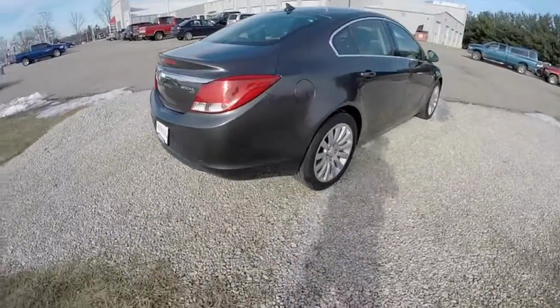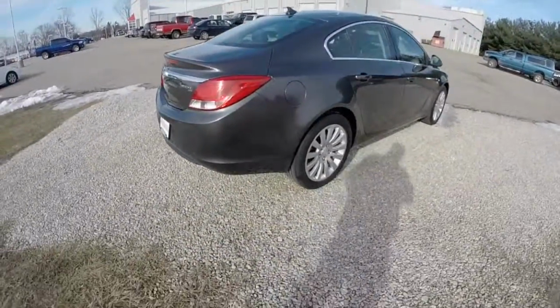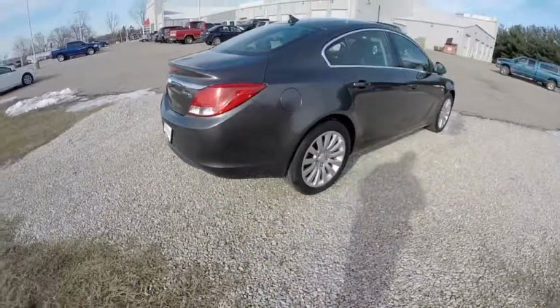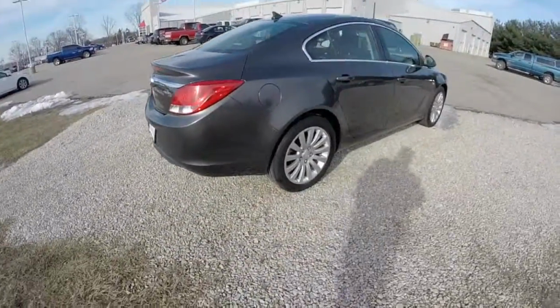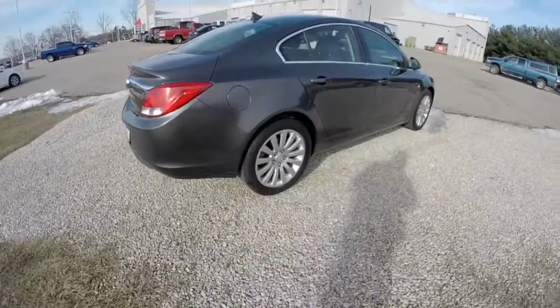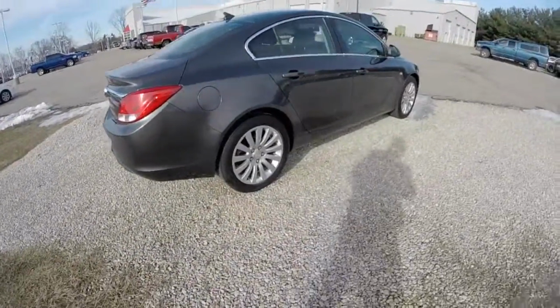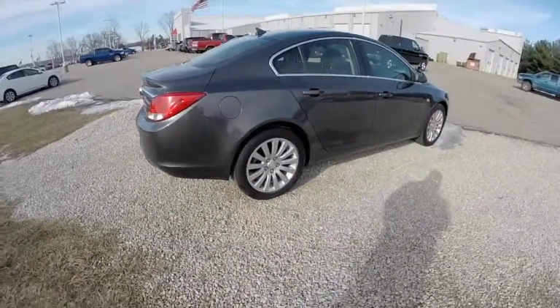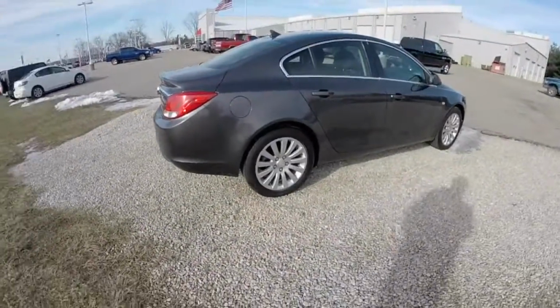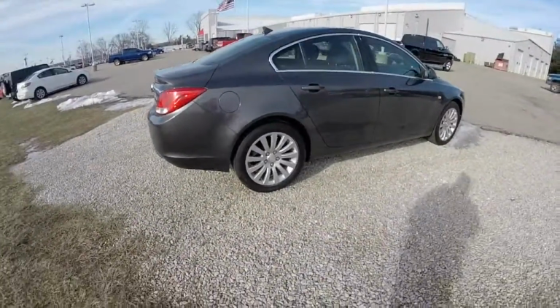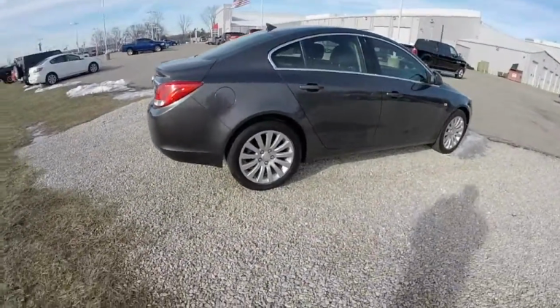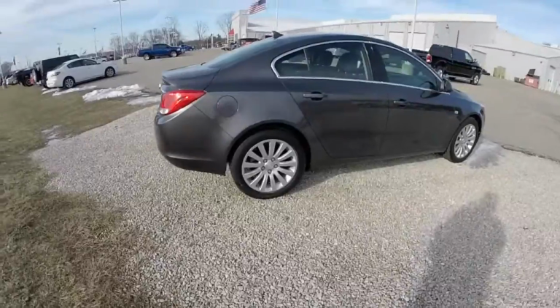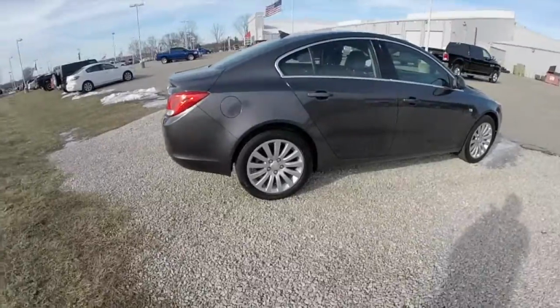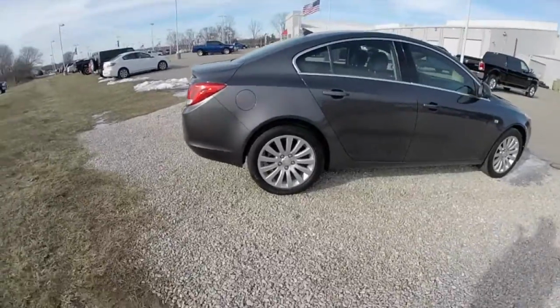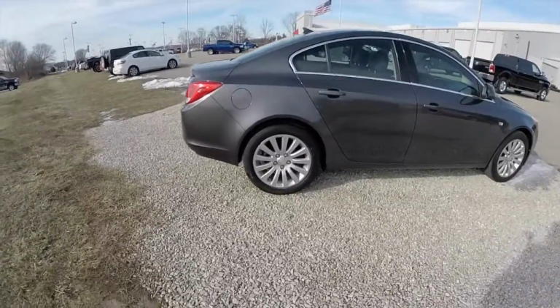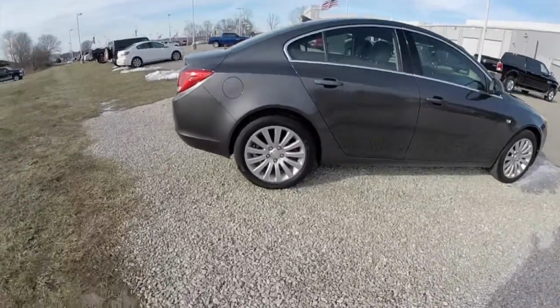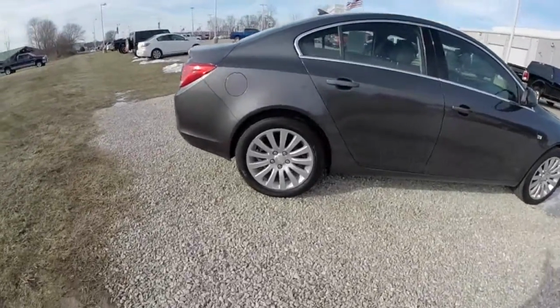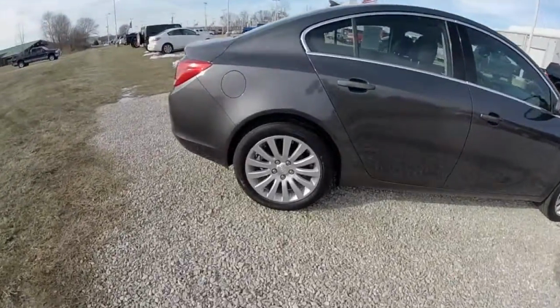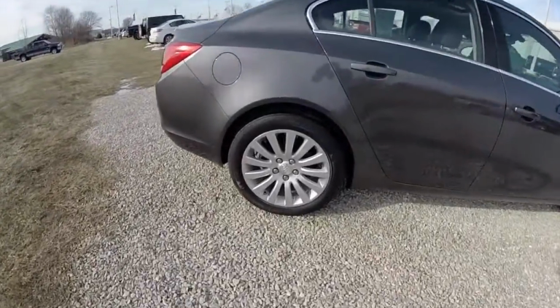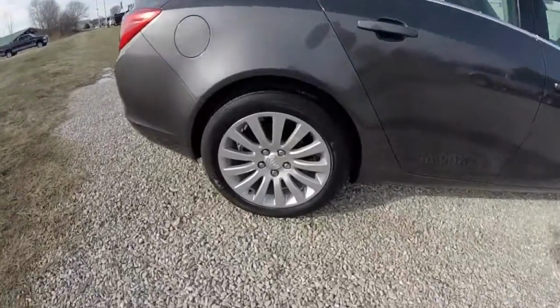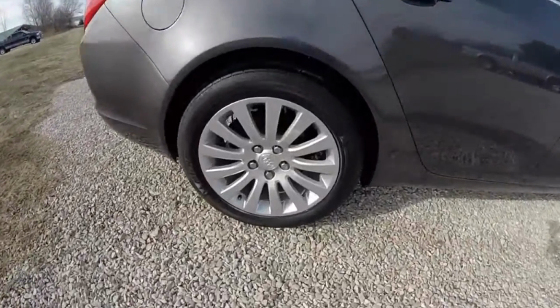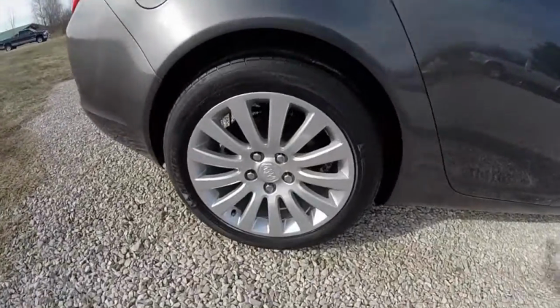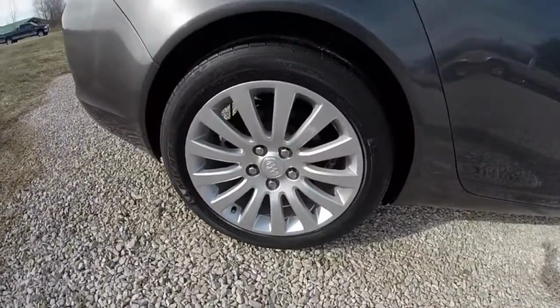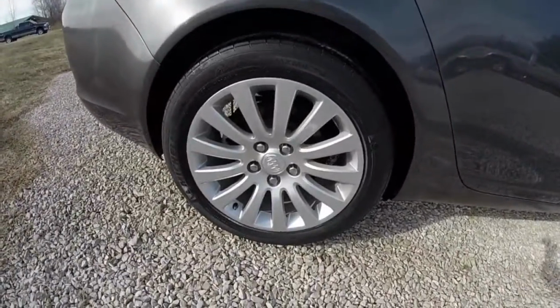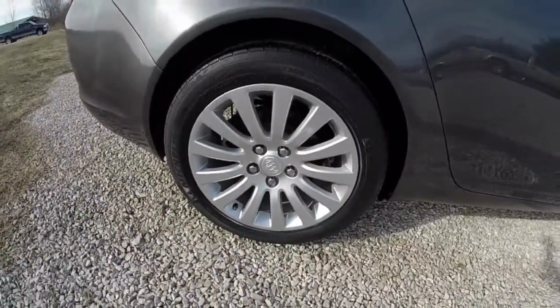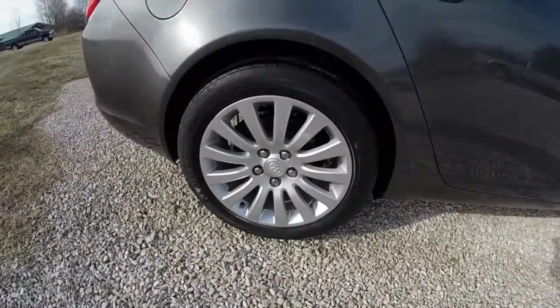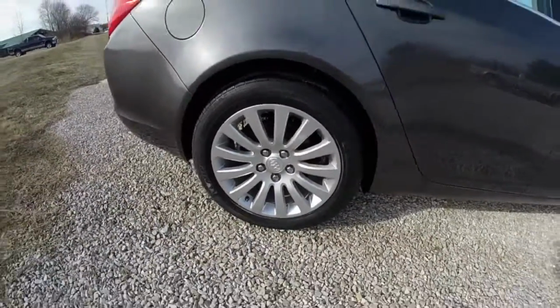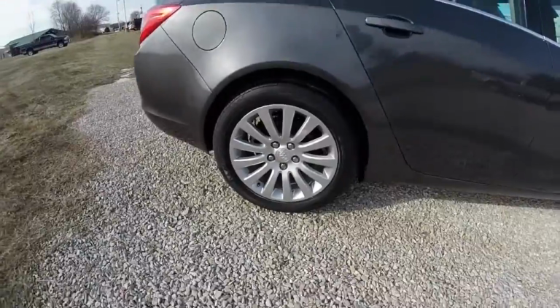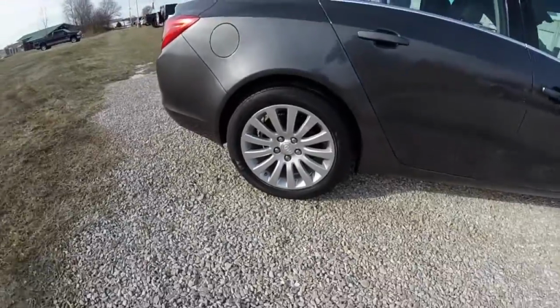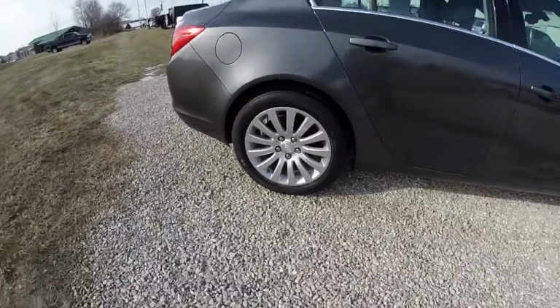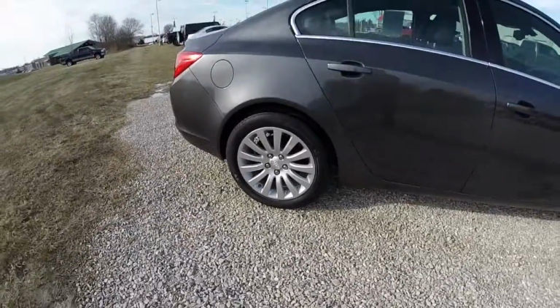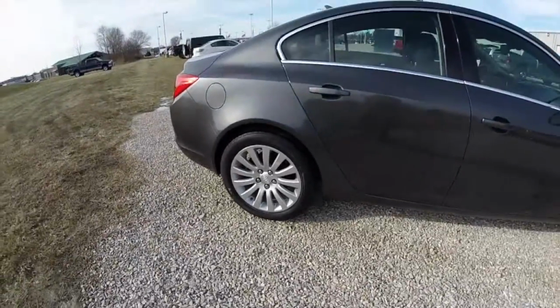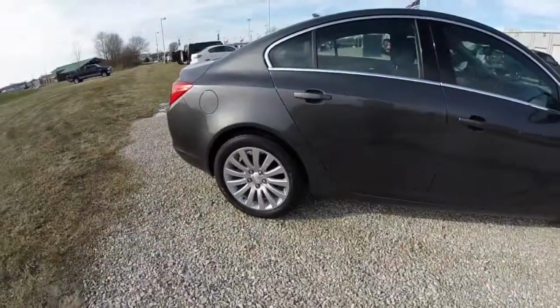The vehicle does have keyless remote entry and a powered sunroof. It also has 18 inch aluminum wheels with Michelin tires.